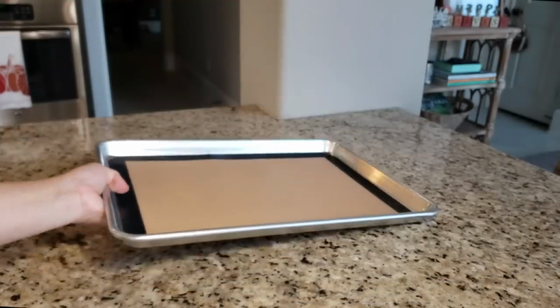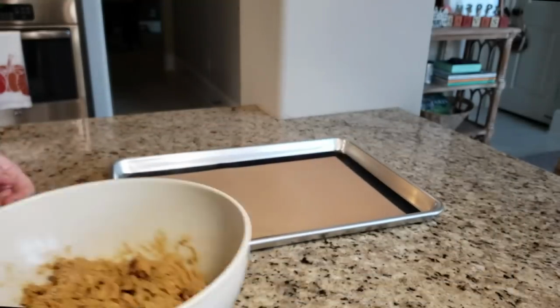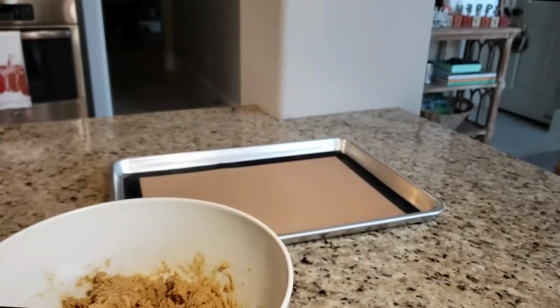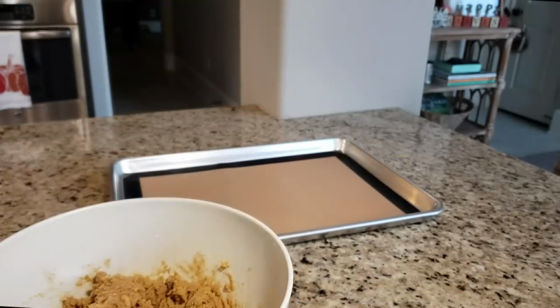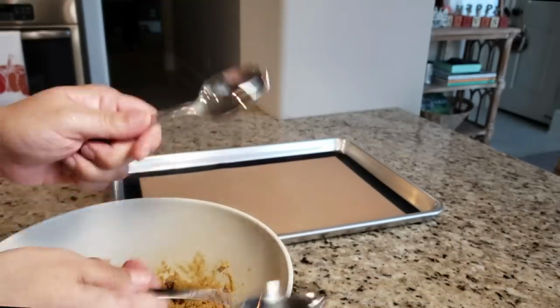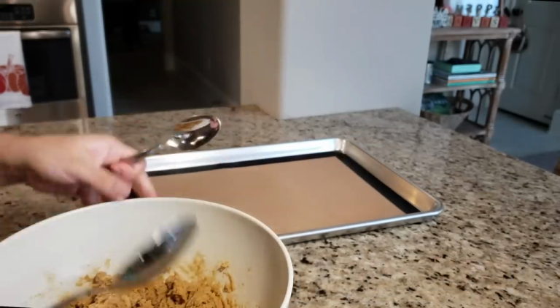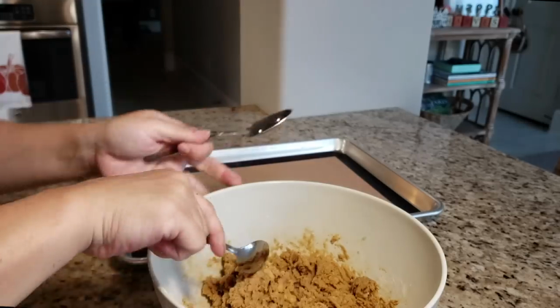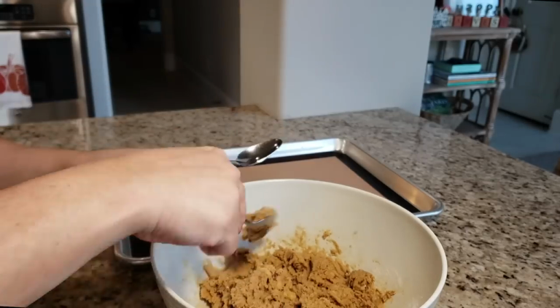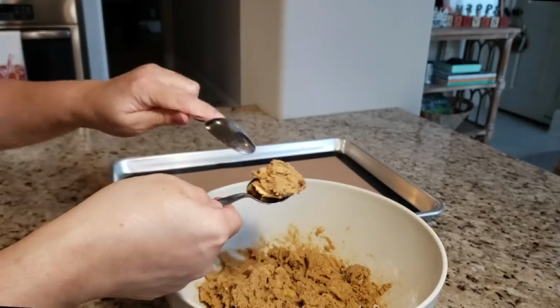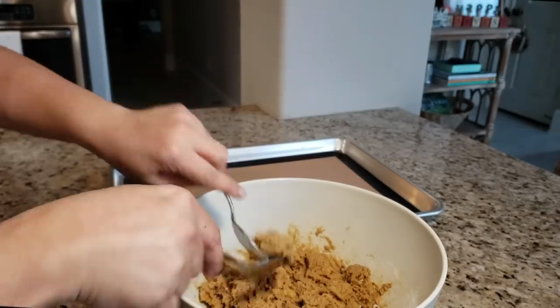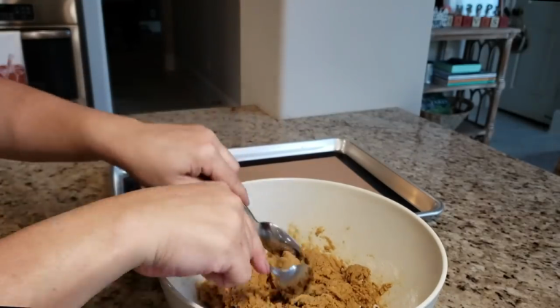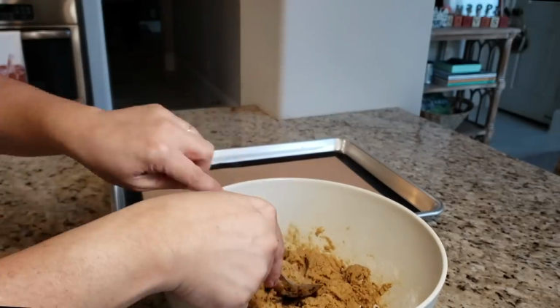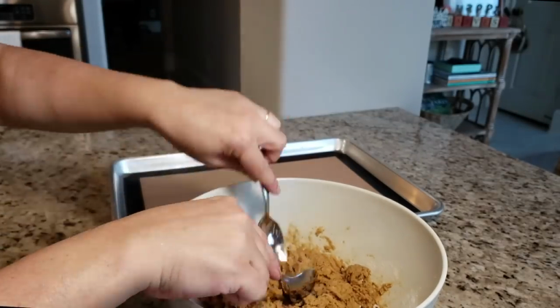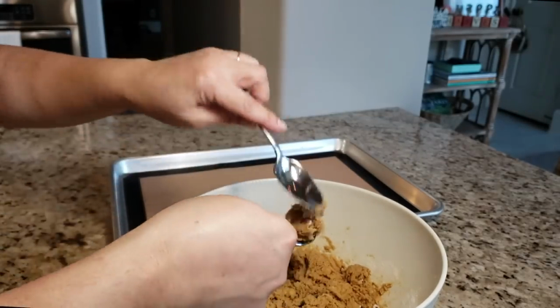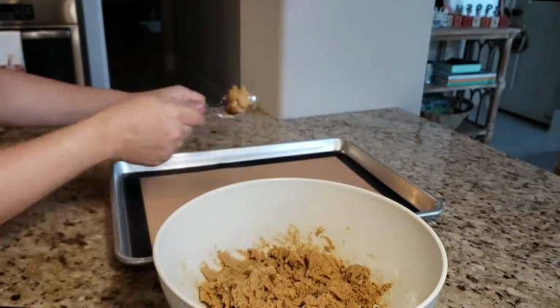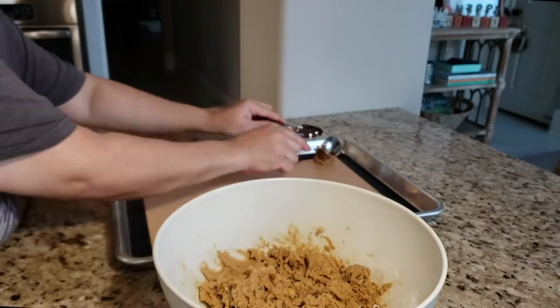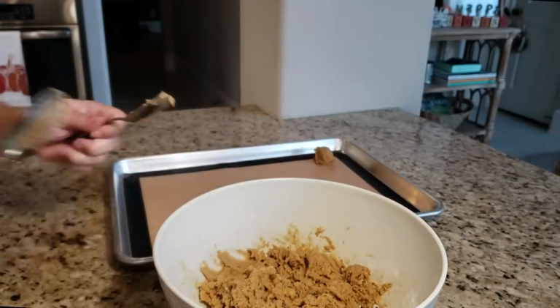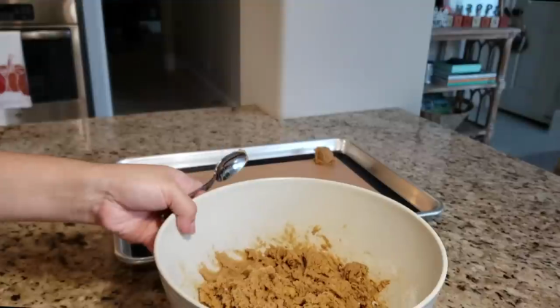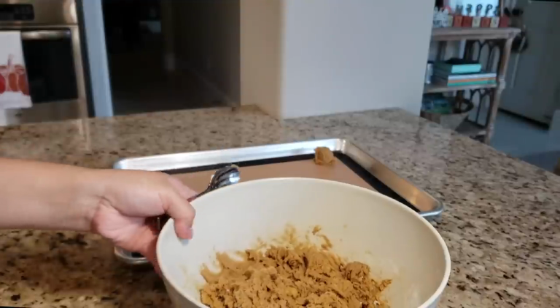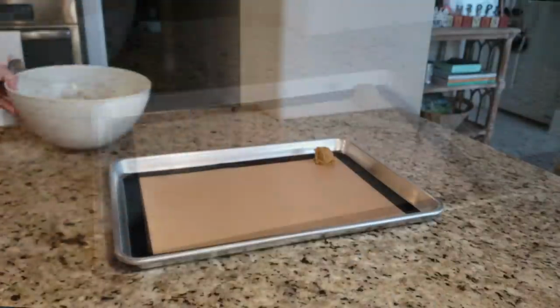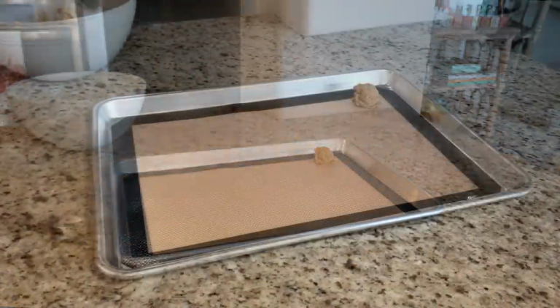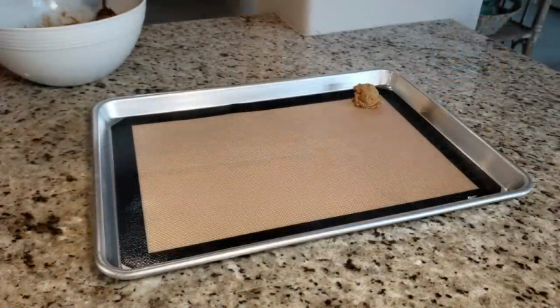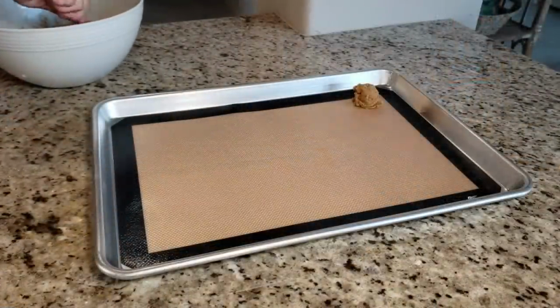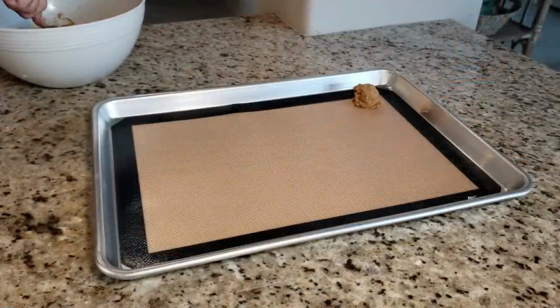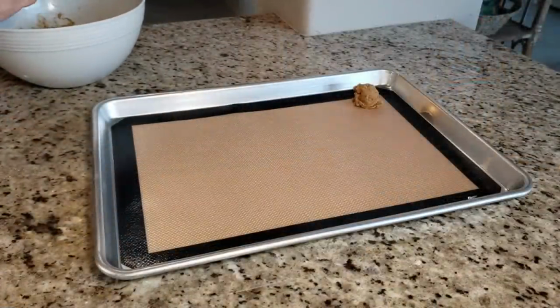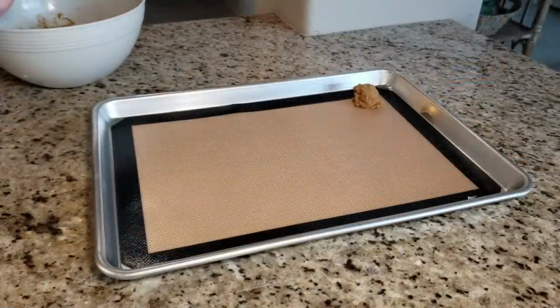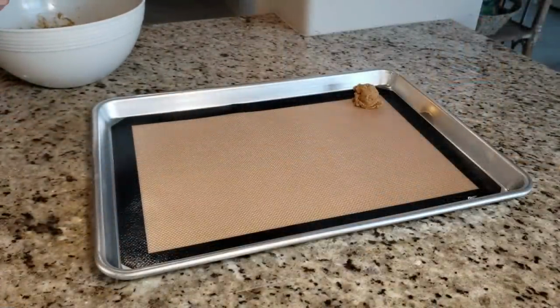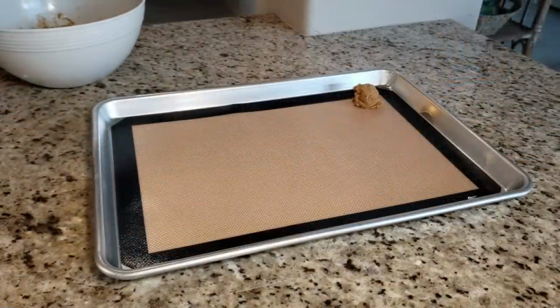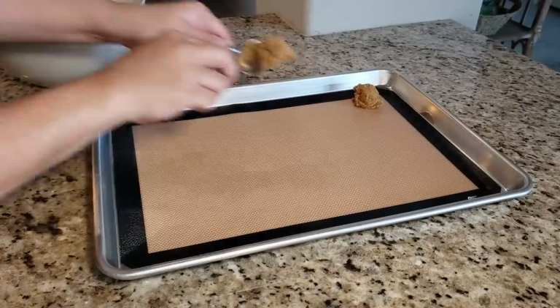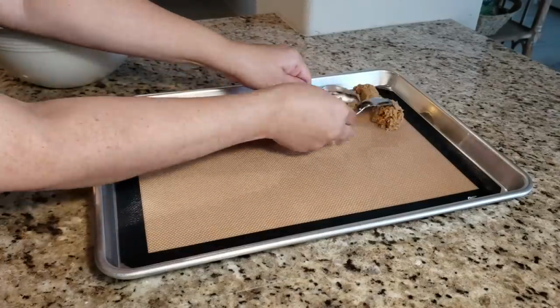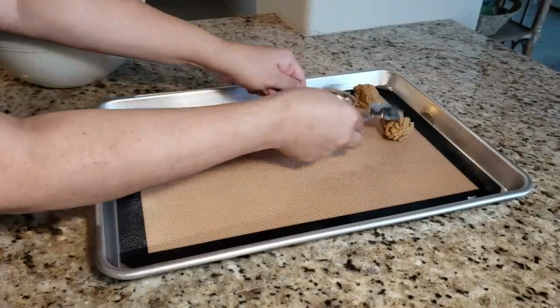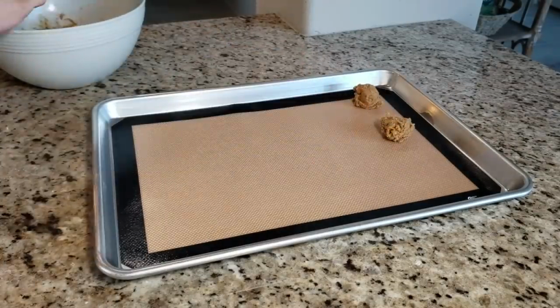Here I have a large baking sheet lined with a Silpat — or you could use parchment paper. I'm going to take two spoons and scoop out the cookie dough right onto the baking sheet. You'll want to separate the cookie dough two inches apart because they will spread.